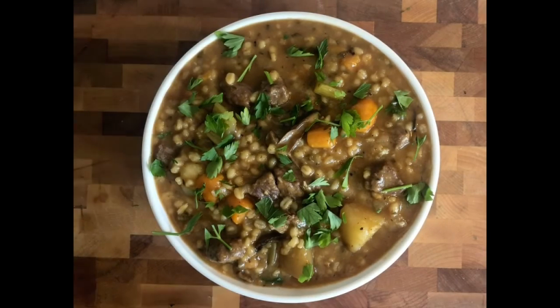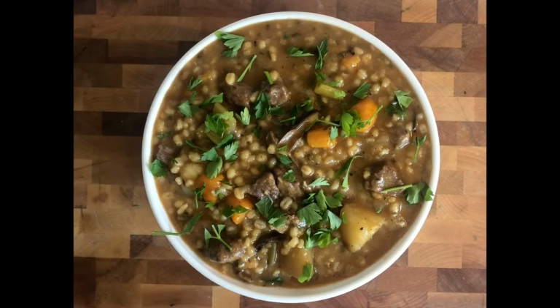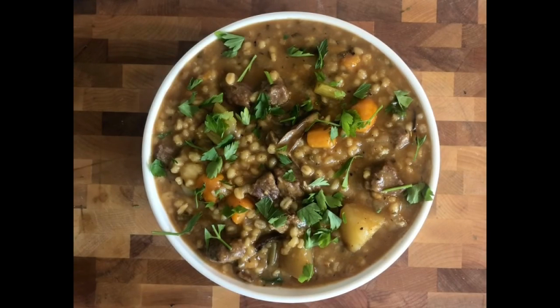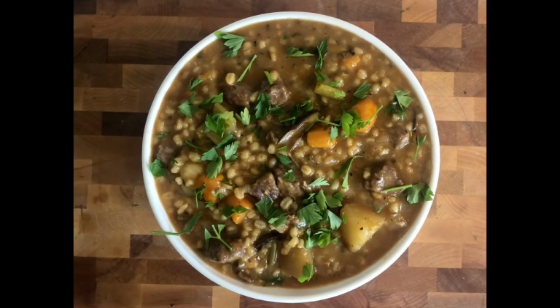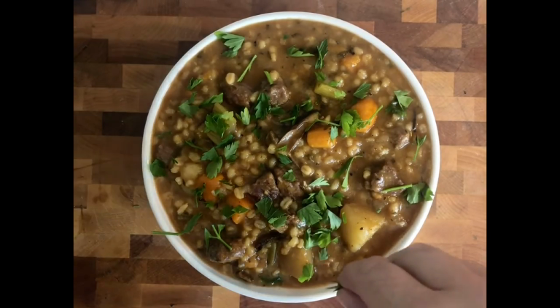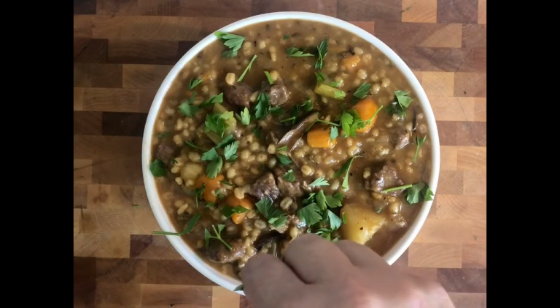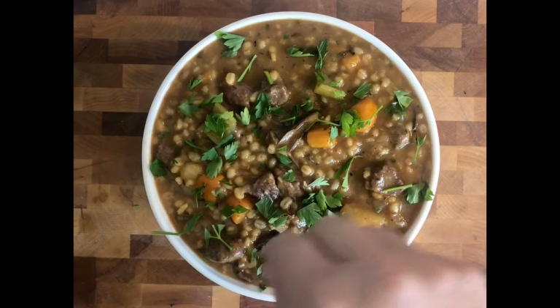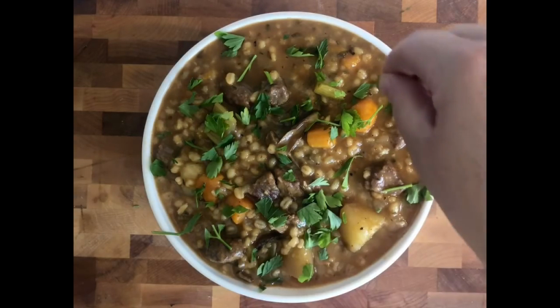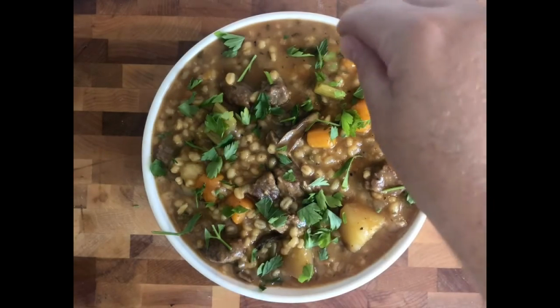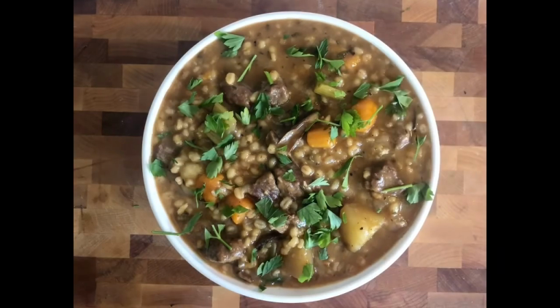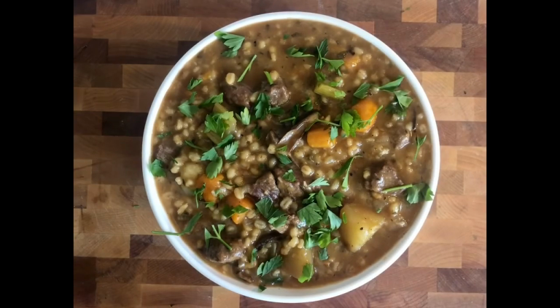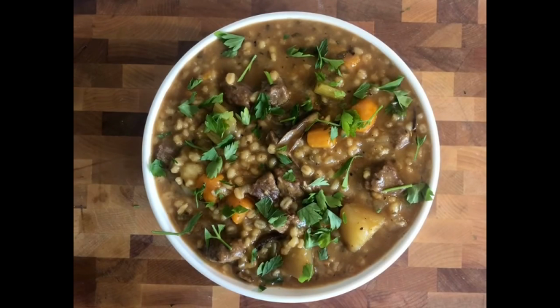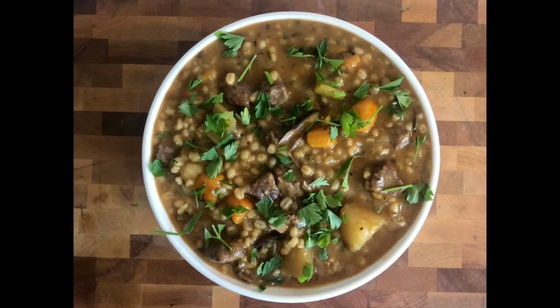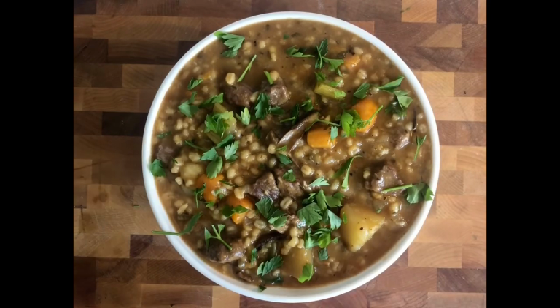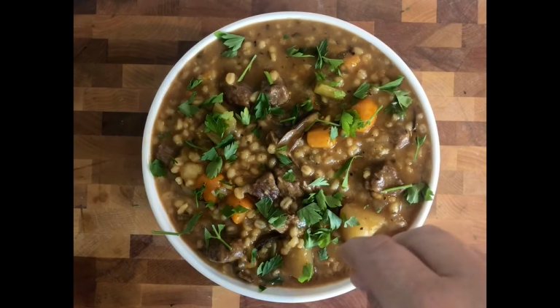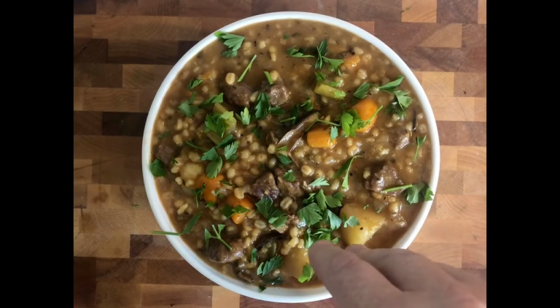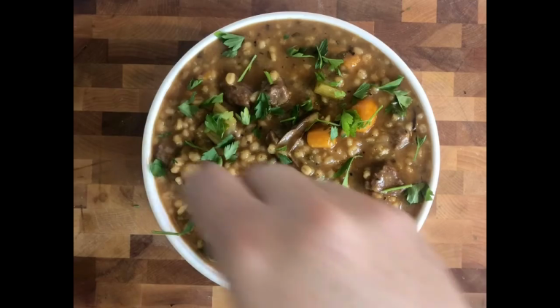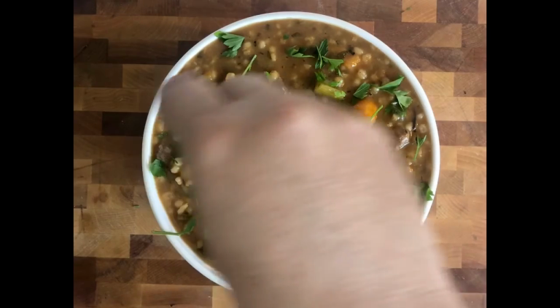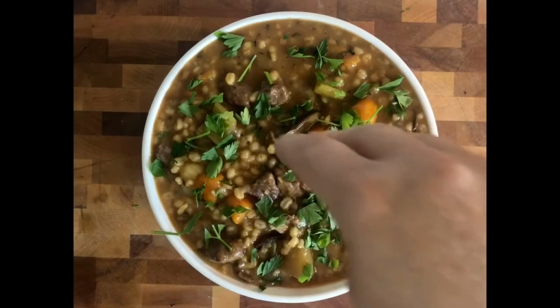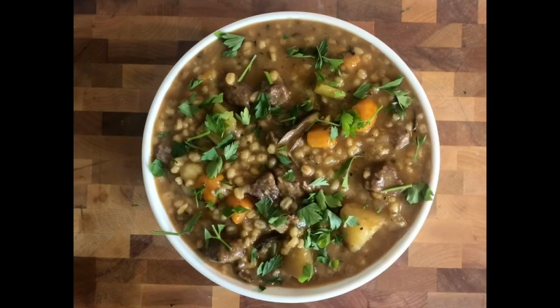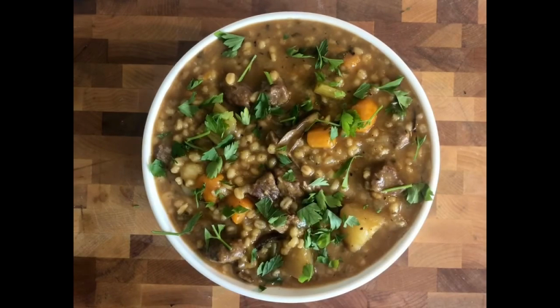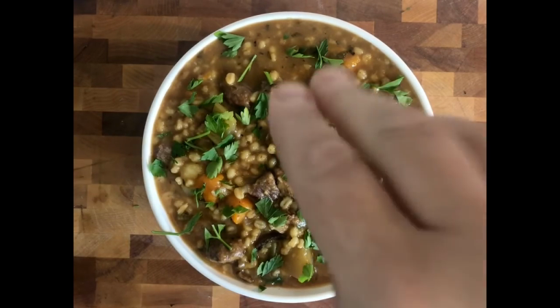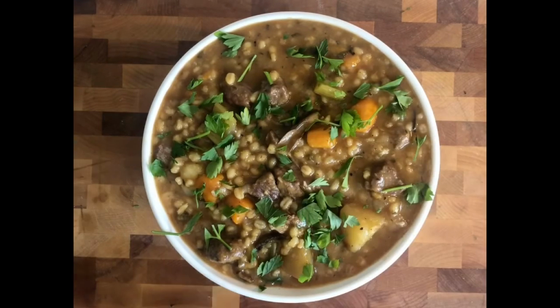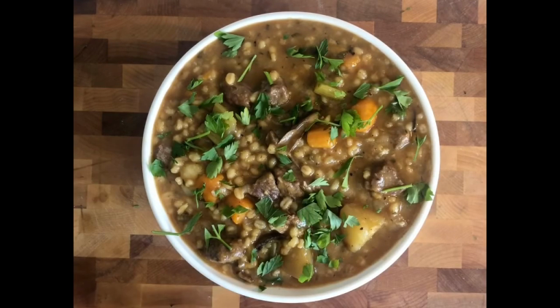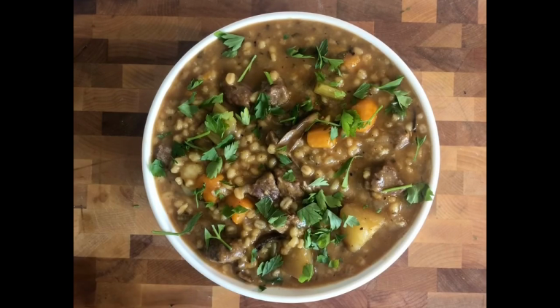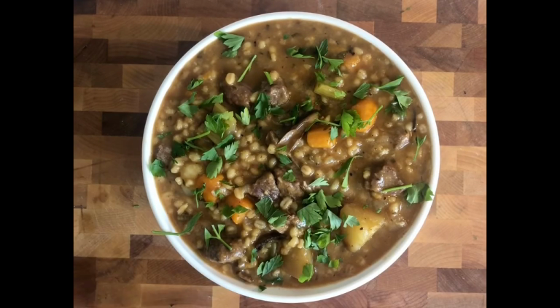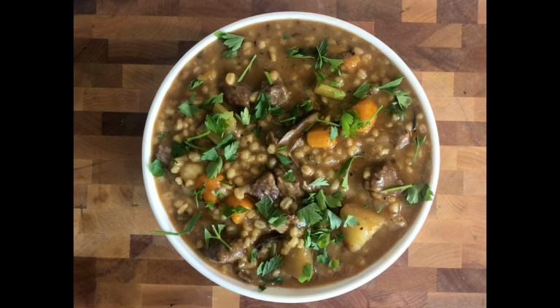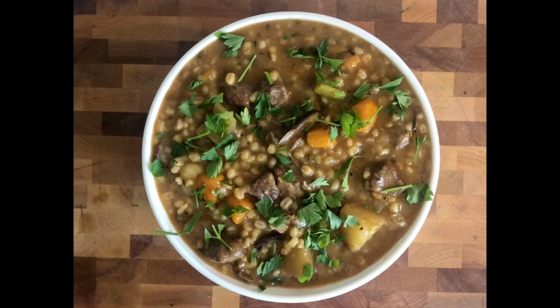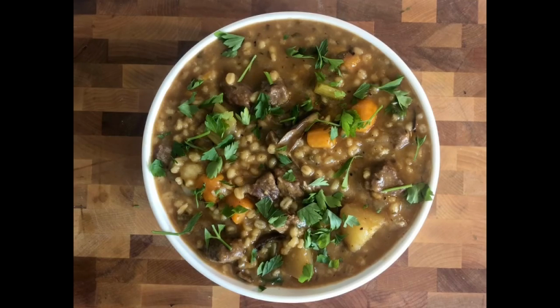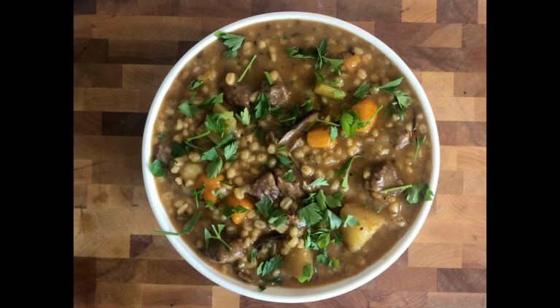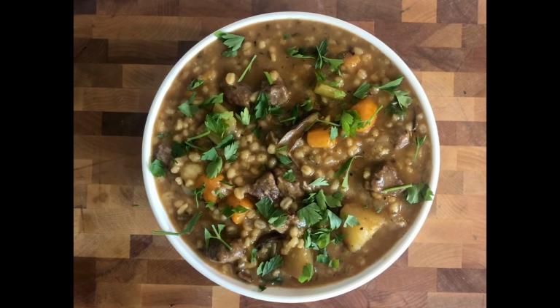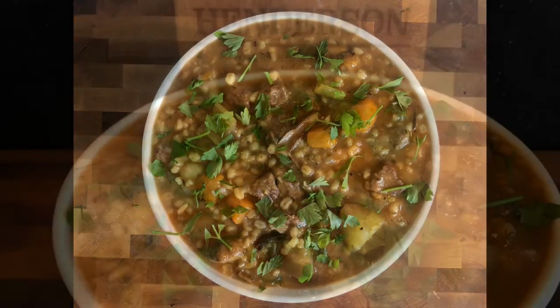Quick, easy, delicious recipe that you can make at home in the Instant Pot. I don't know anybody who doesn't love a good soup or stew like this. Hope you enjoyed this recipe — I hope you try it at home. Thank you for tuning in to PJ Cook Sexy Food; we'll see you next time.